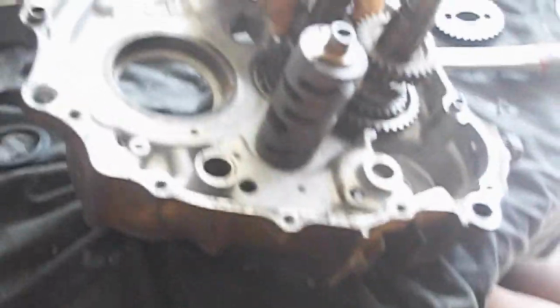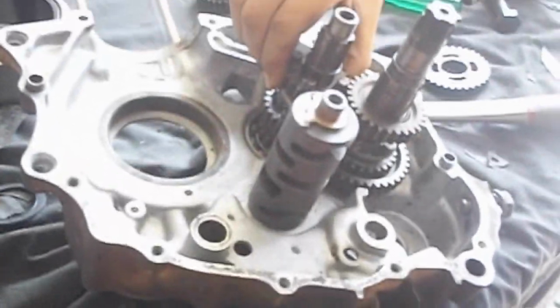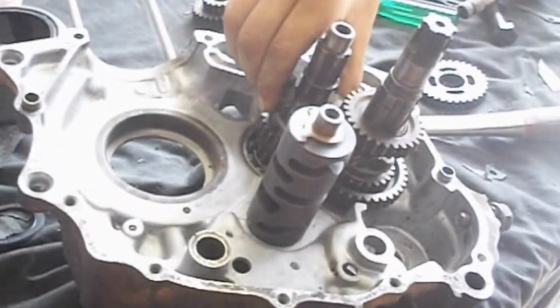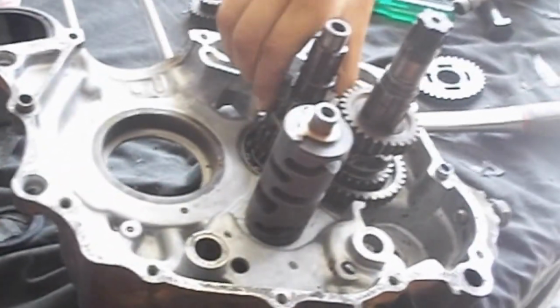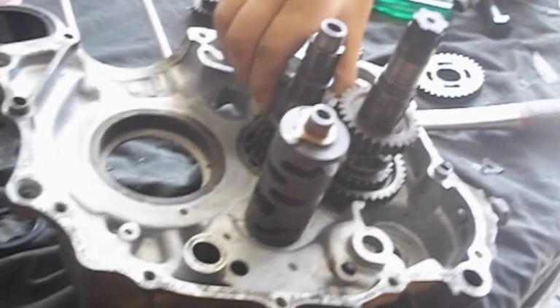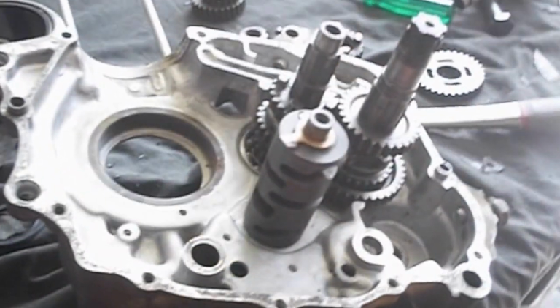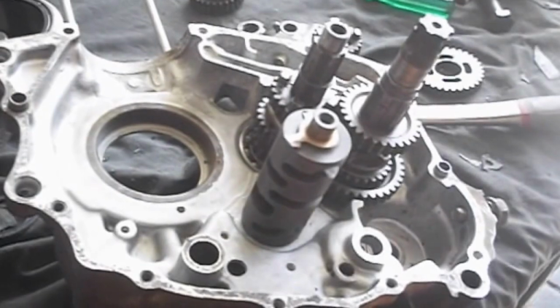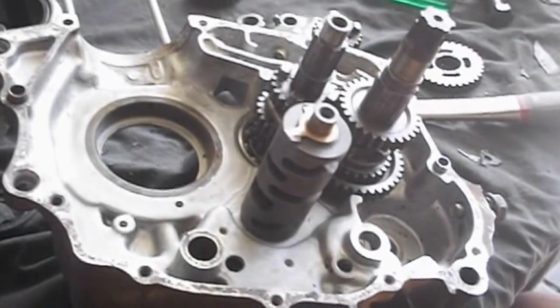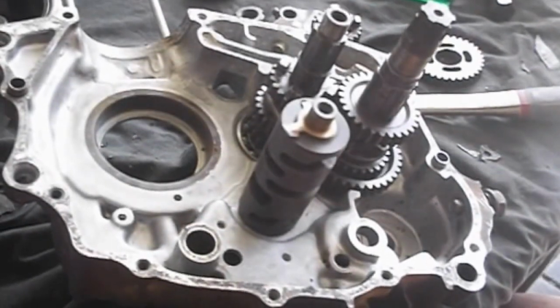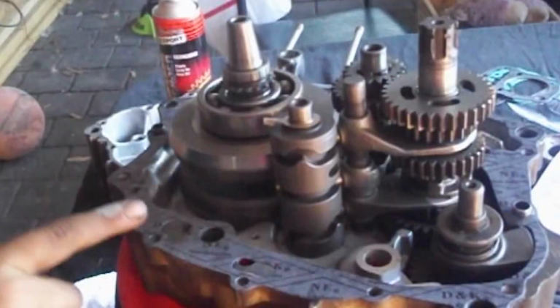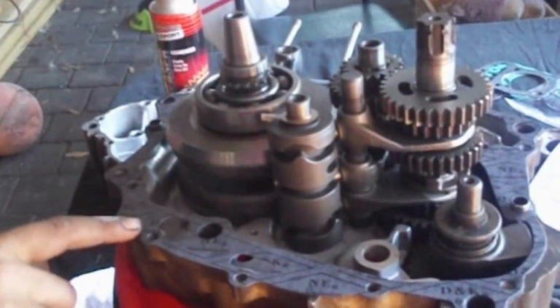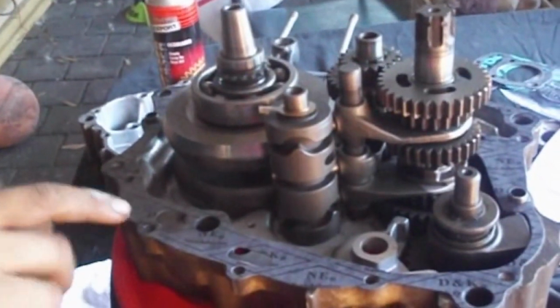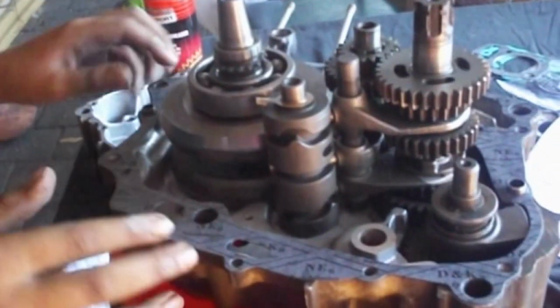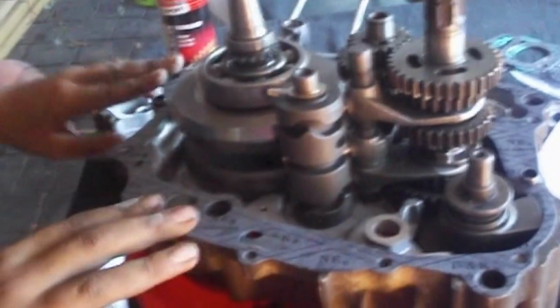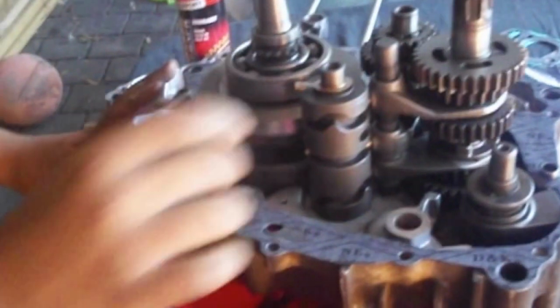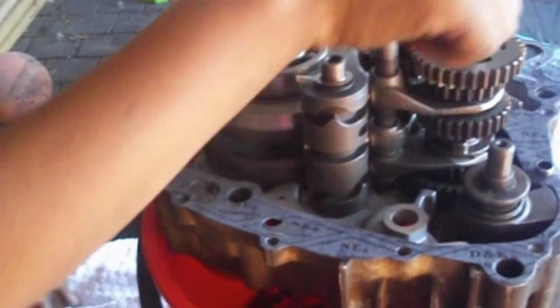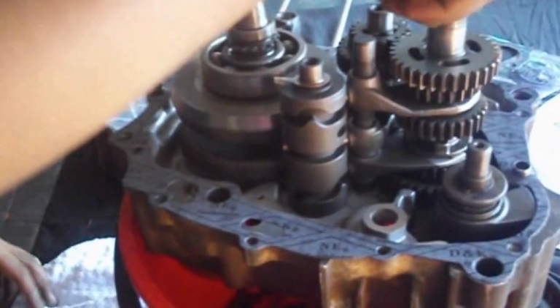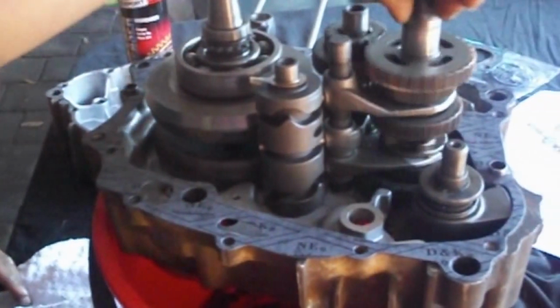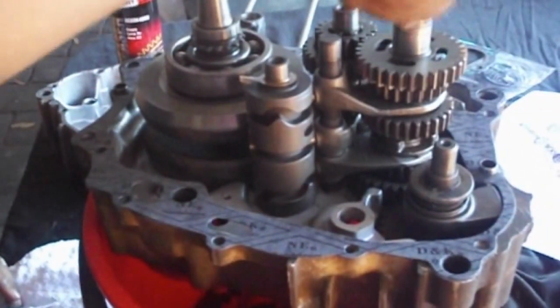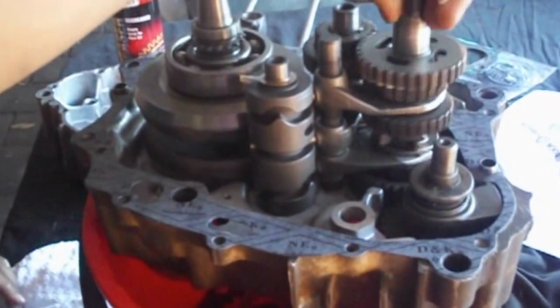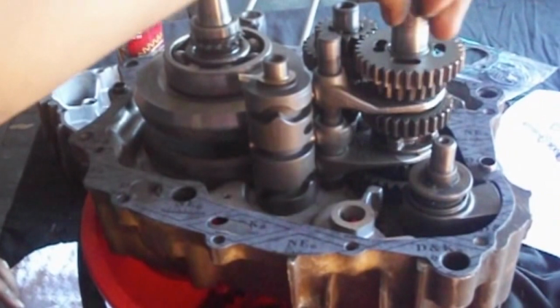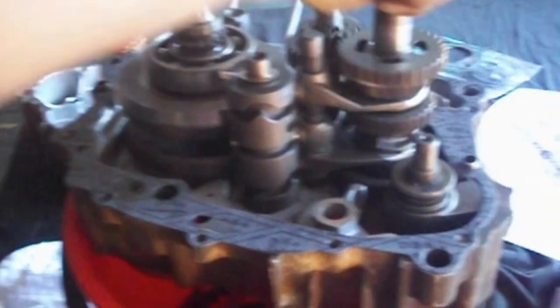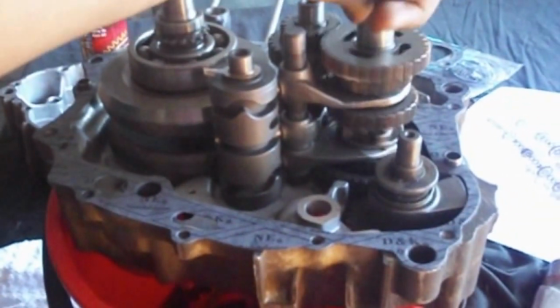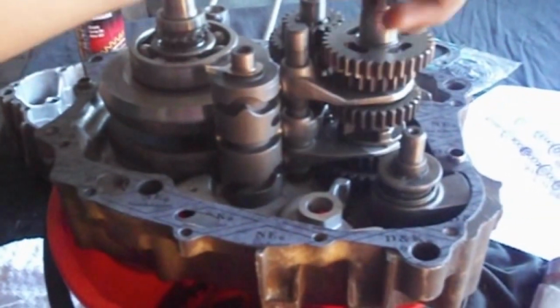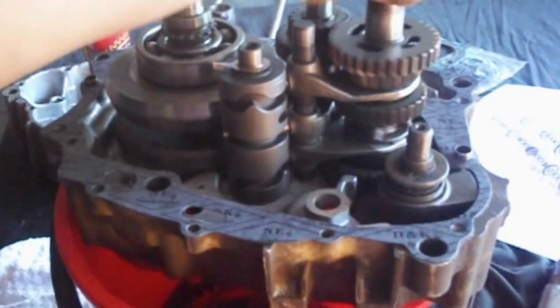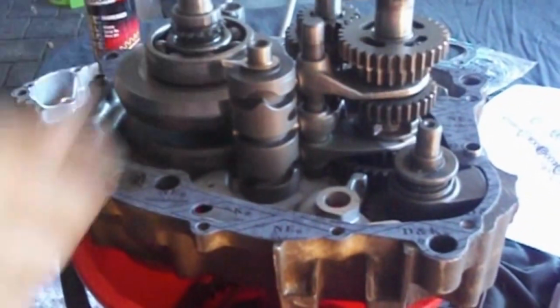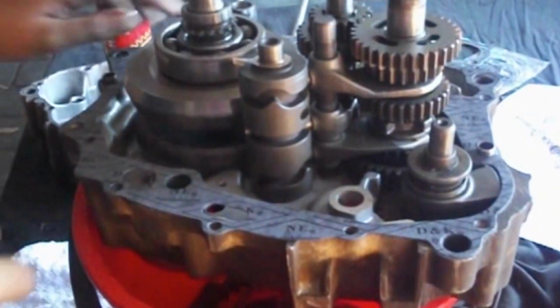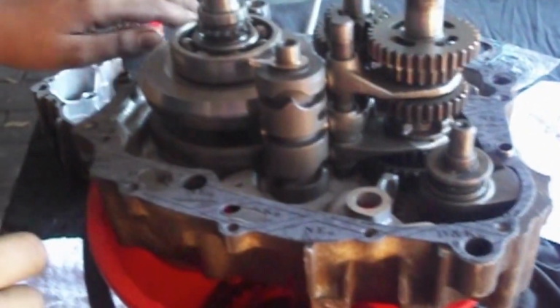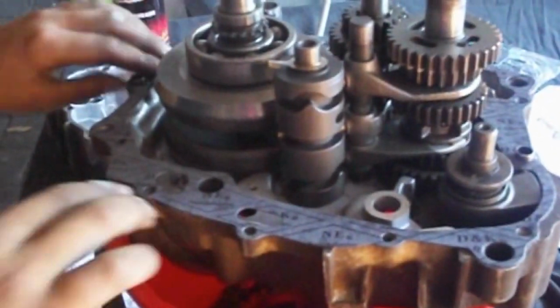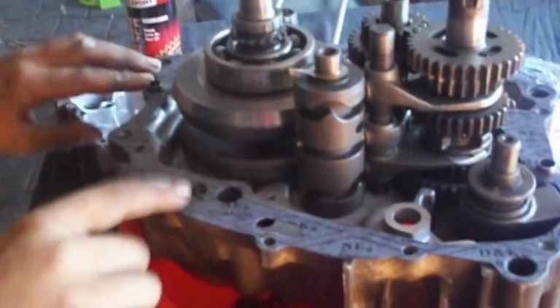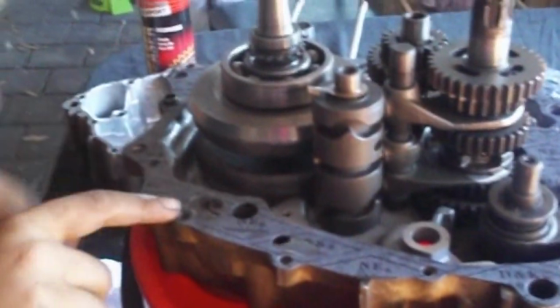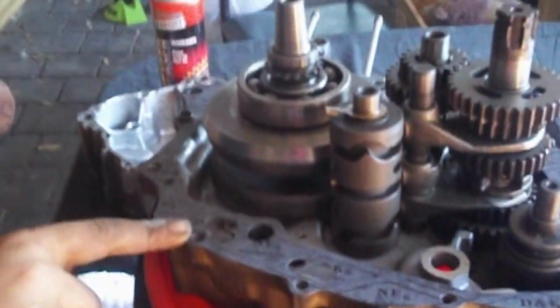They make it go up and down. We have reassembled the gearbox, as you can see it works nice and firmly, and we are about to close the case.